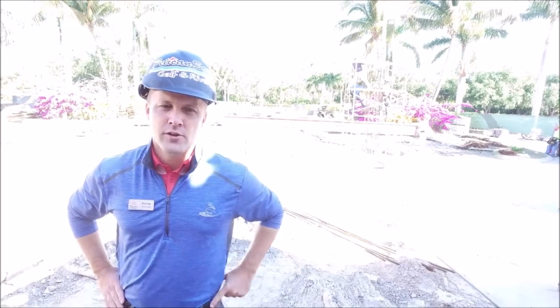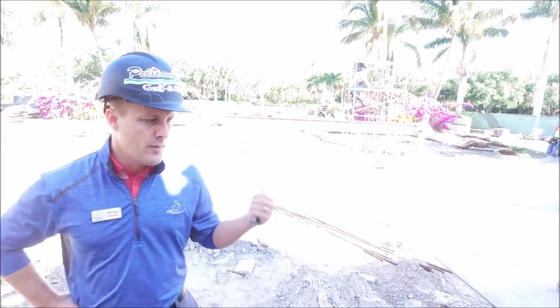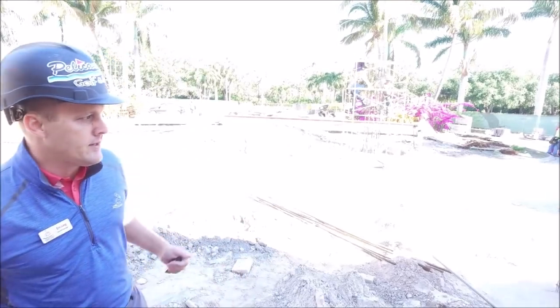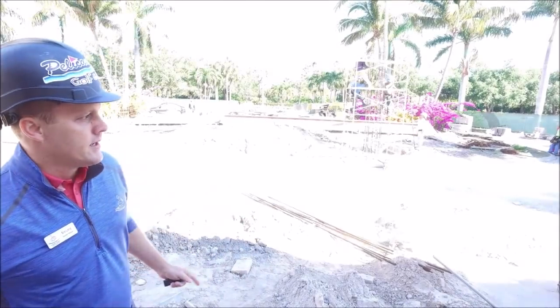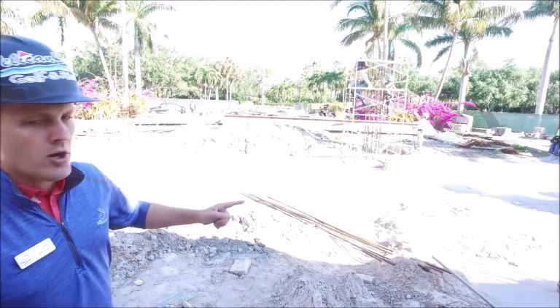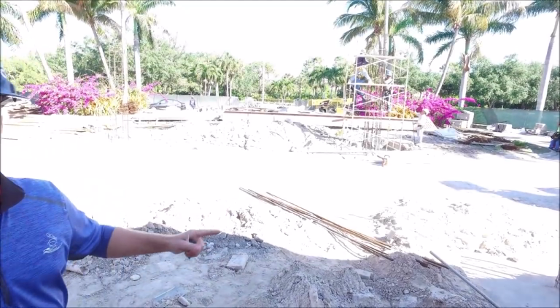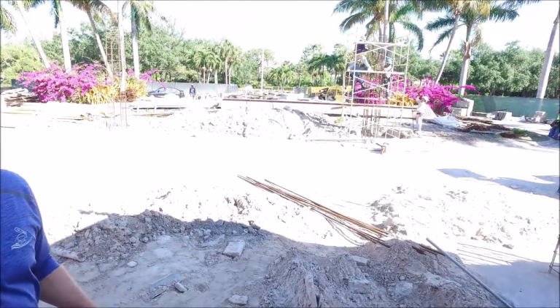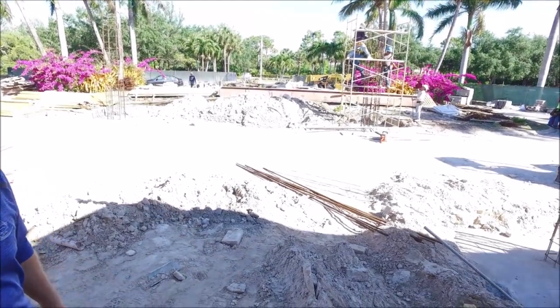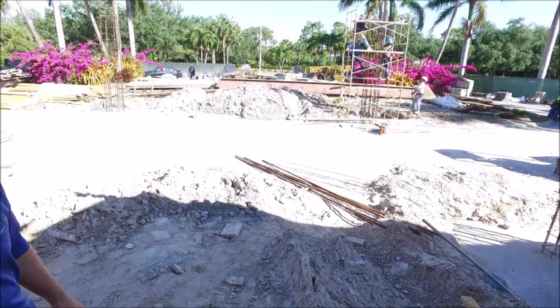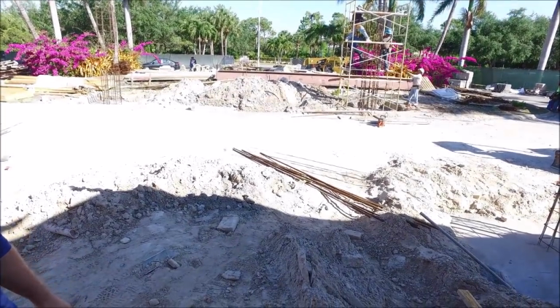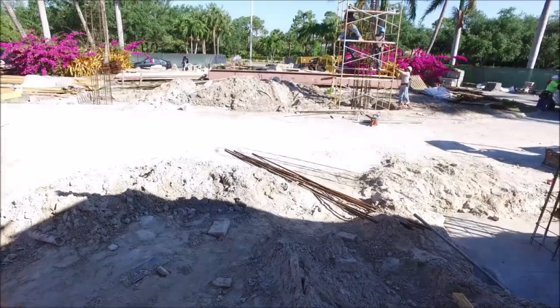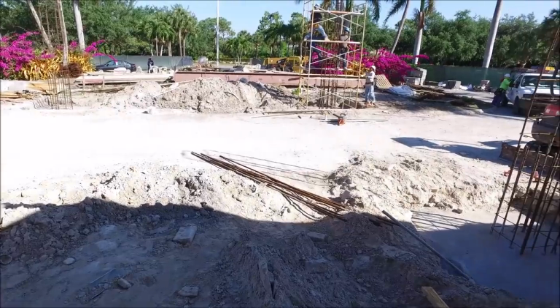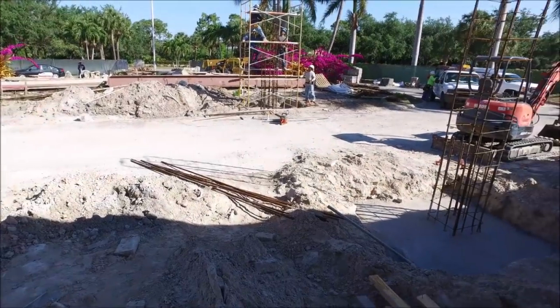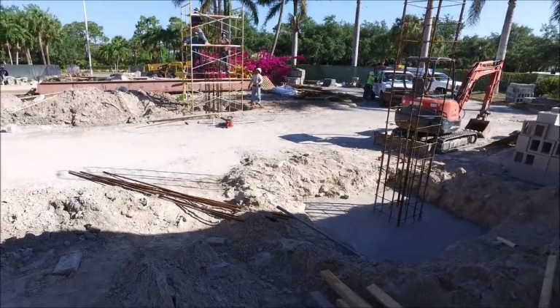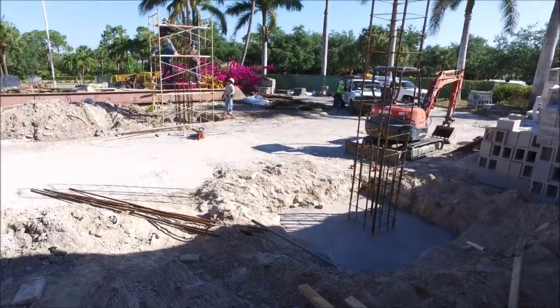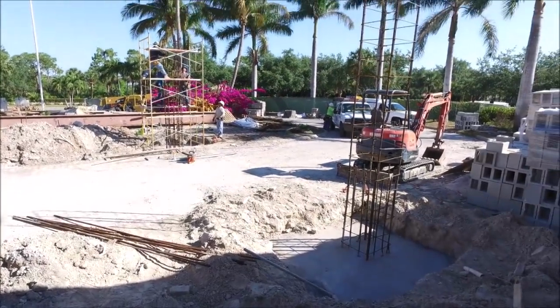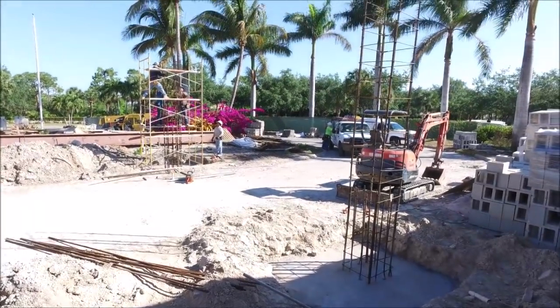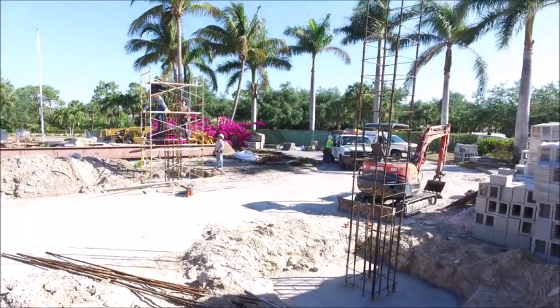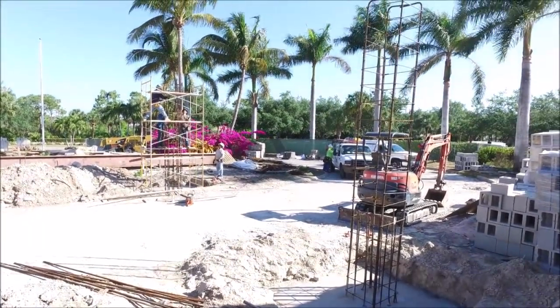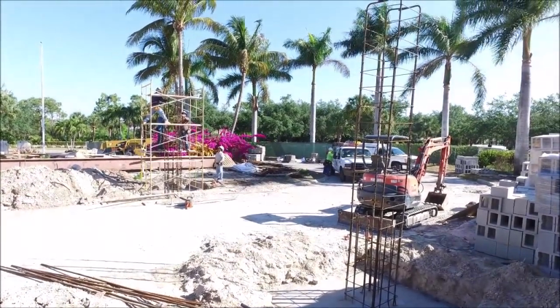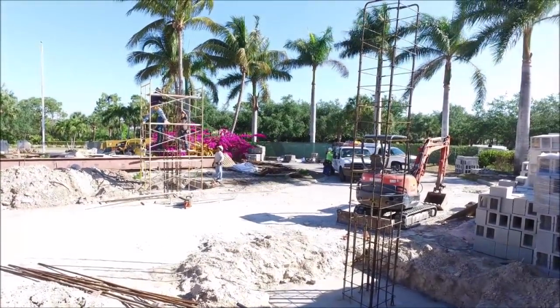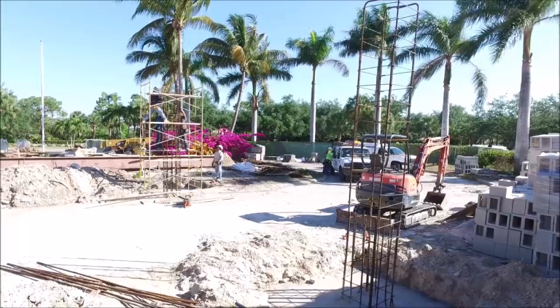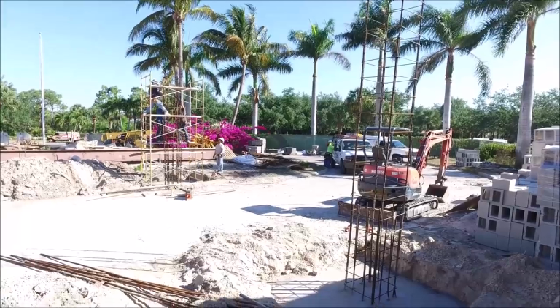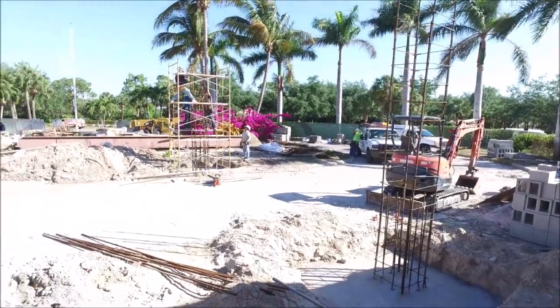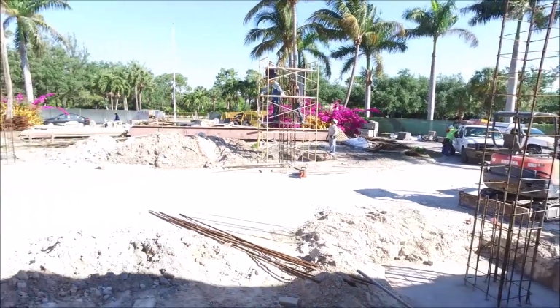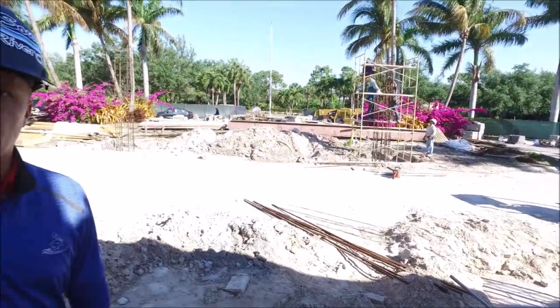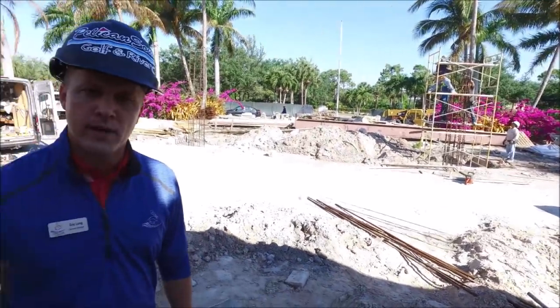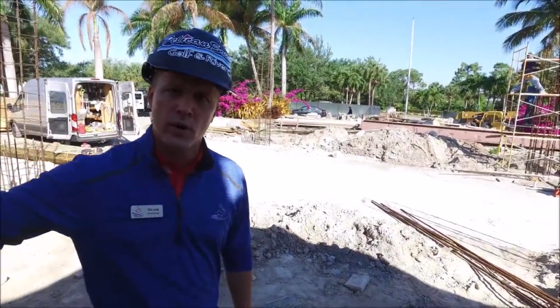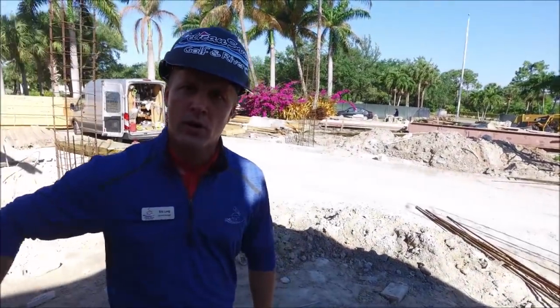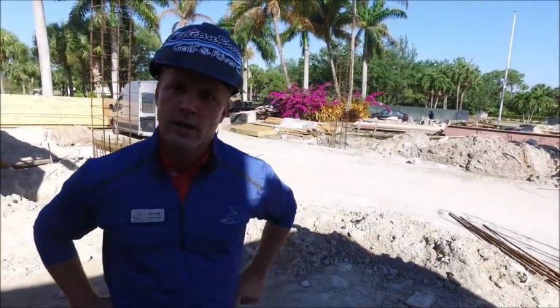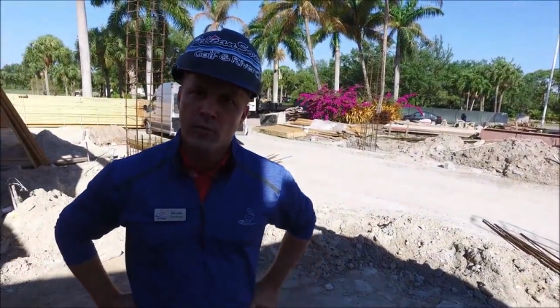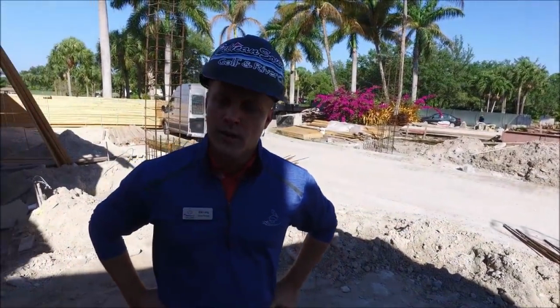You can see right behind us the columns for the portico are being framed and they'll be pouring shortly. I'm going to take you on a tour through the main building to give you a little perspective of where we are throughout the property.